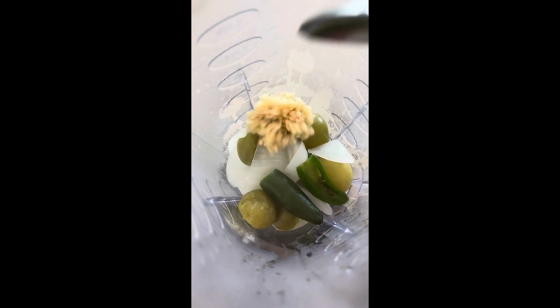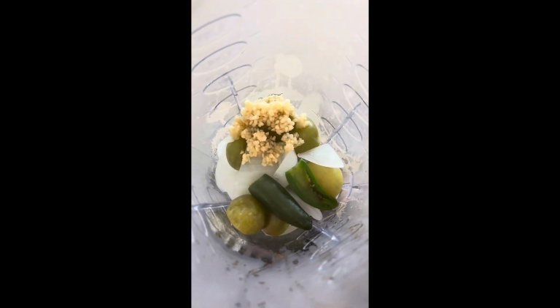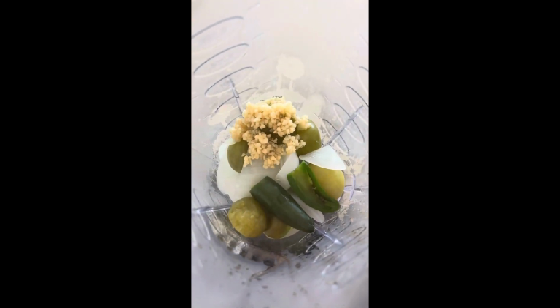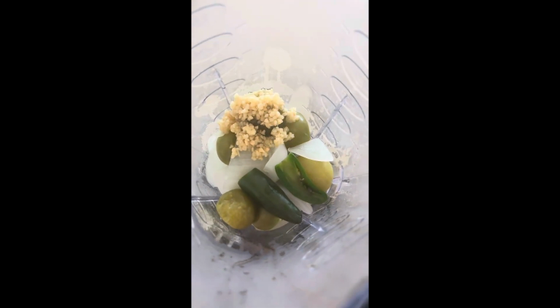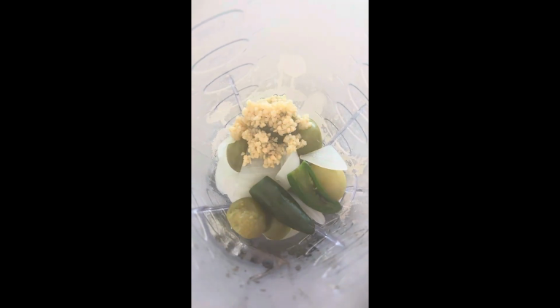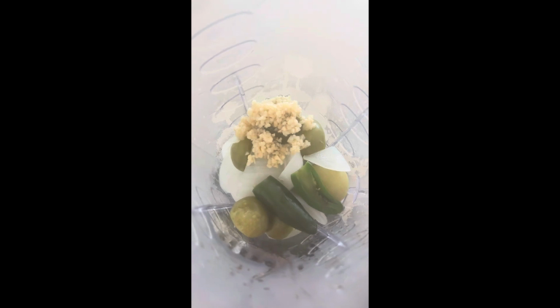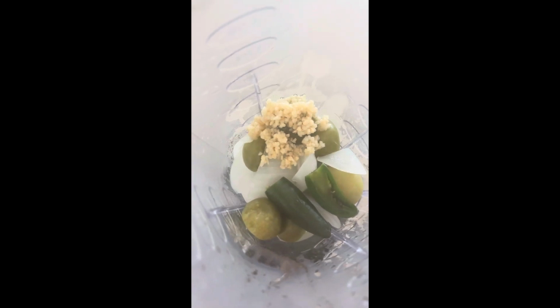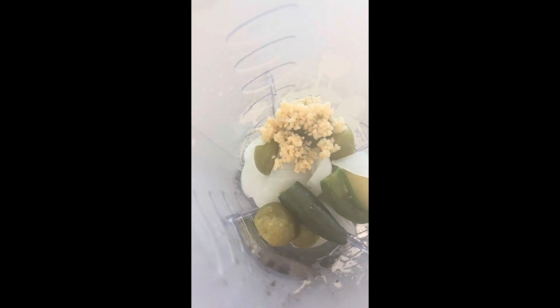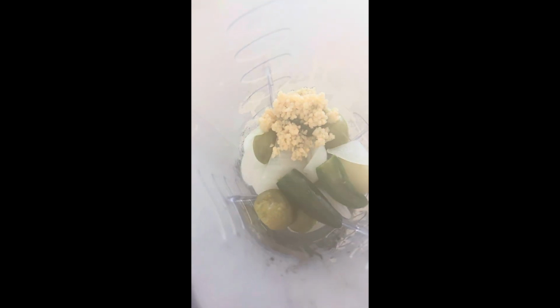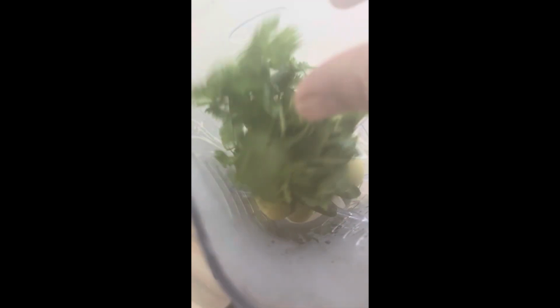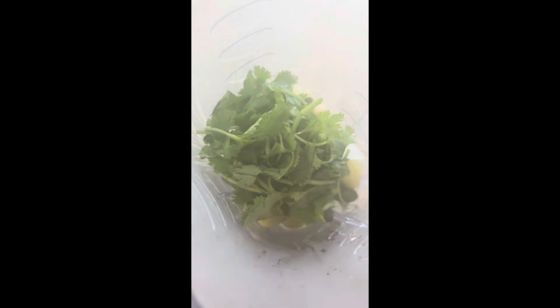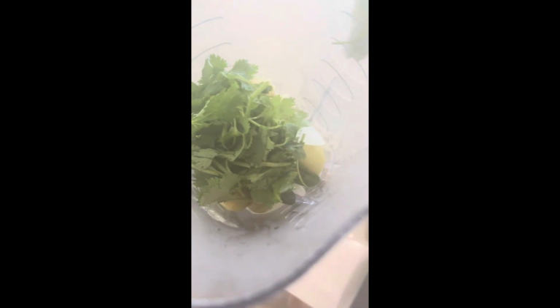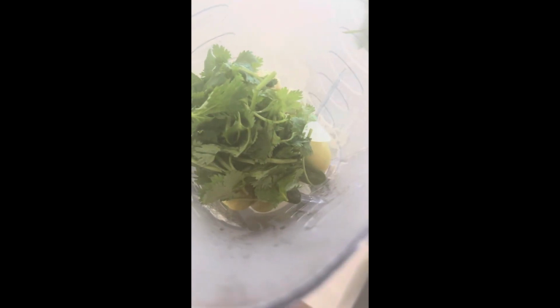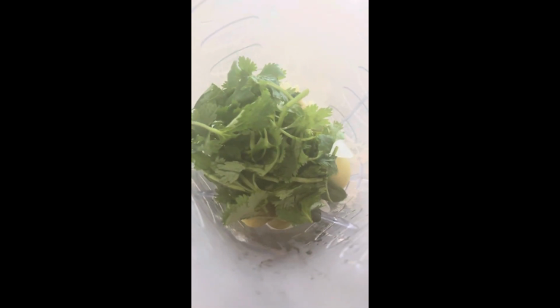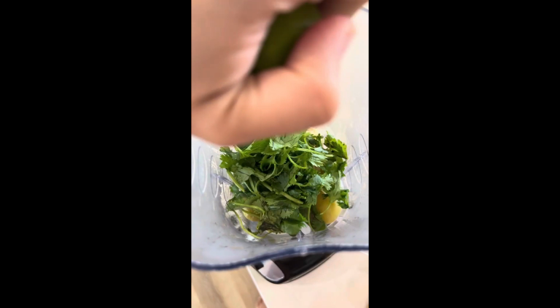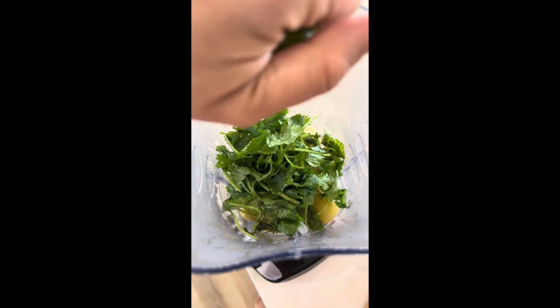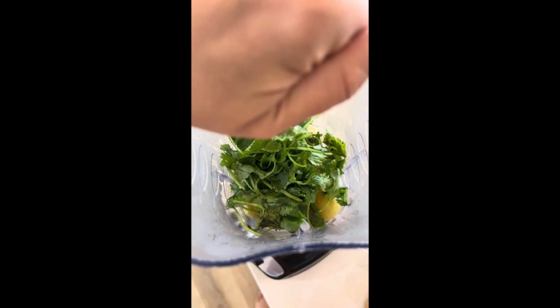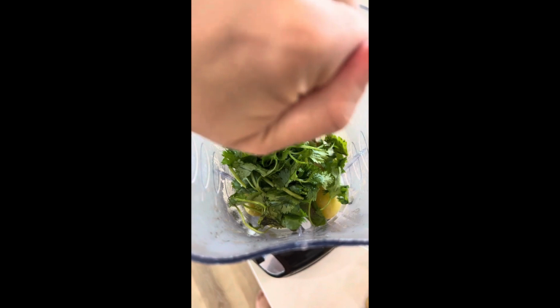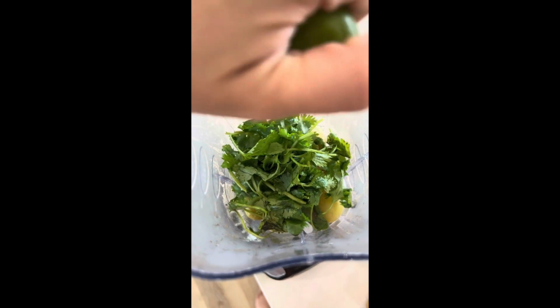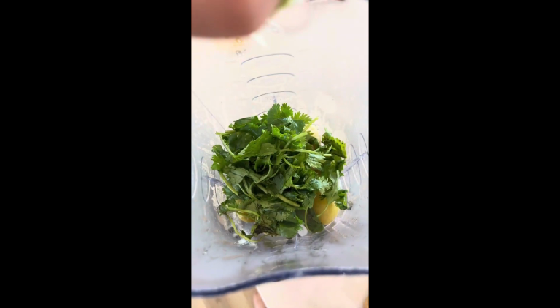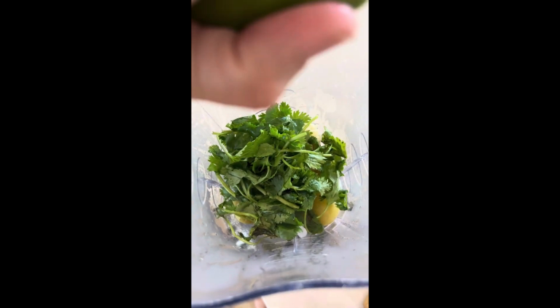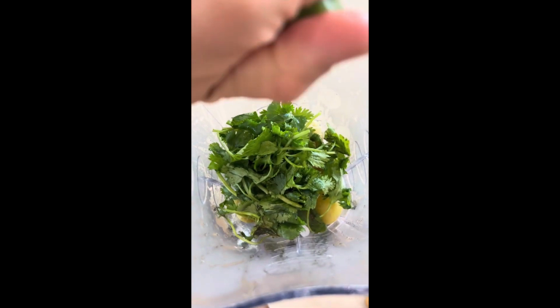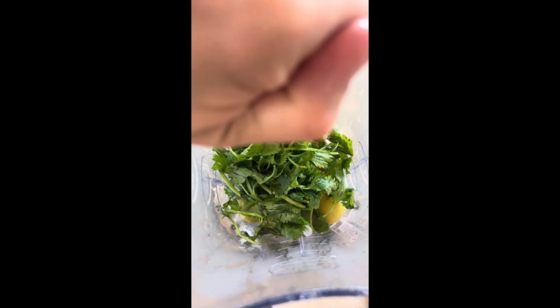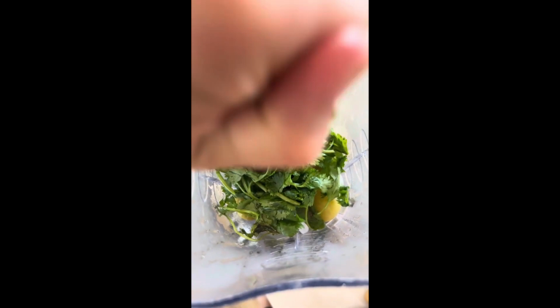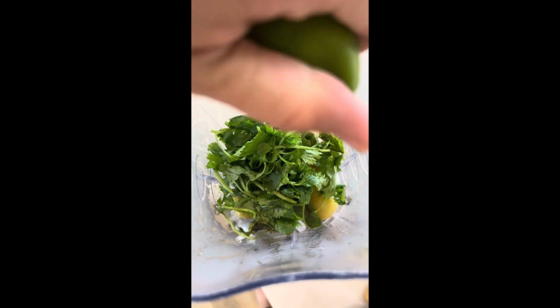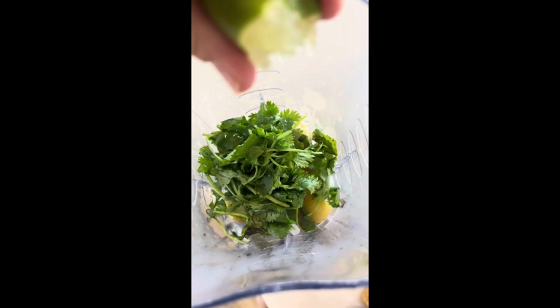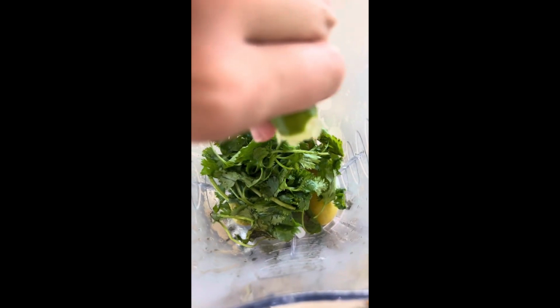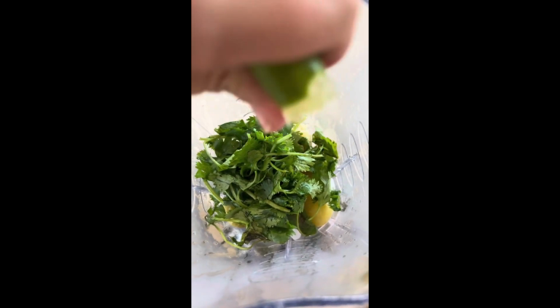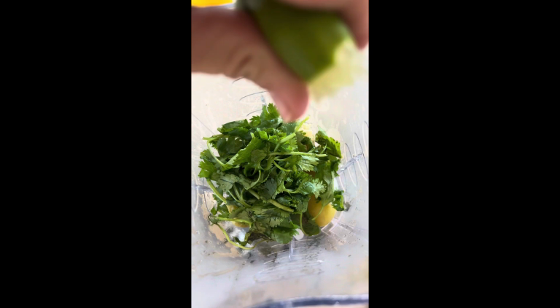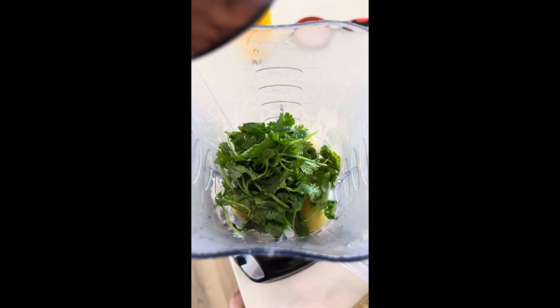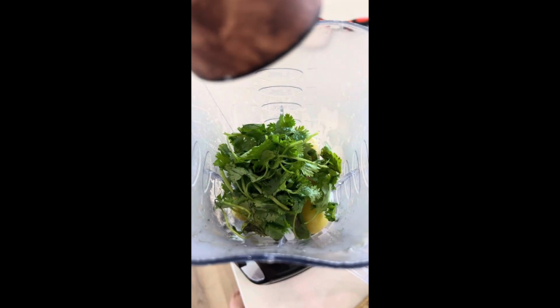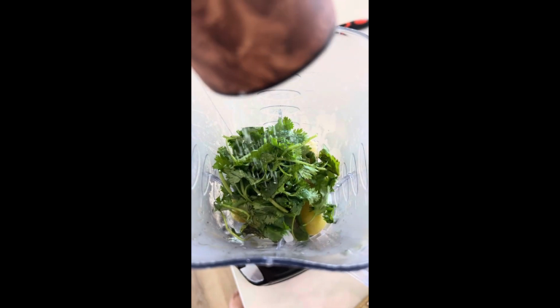Add a tablespoon of minced garlic, a half cup to one cup of fresh cilantro, one whole fresh lime juiced, and just a little bit of fresh coarse ground salt.